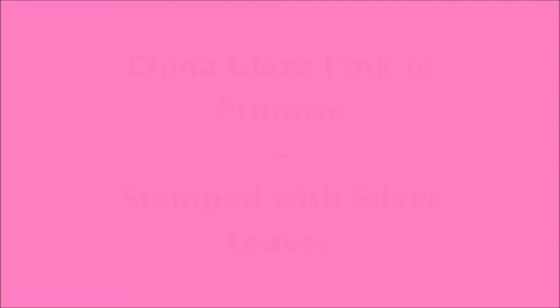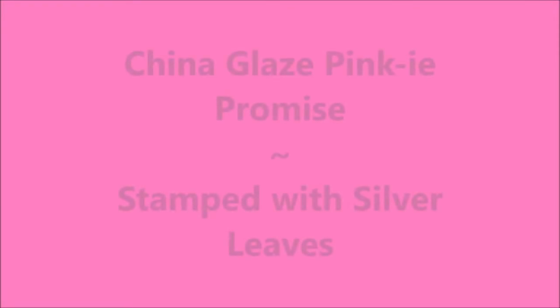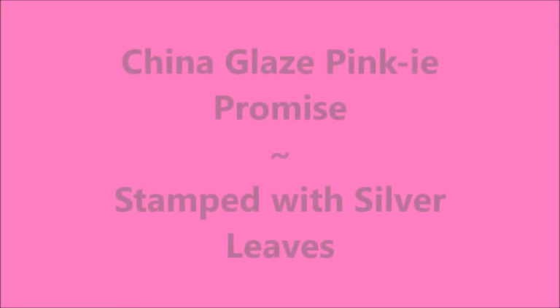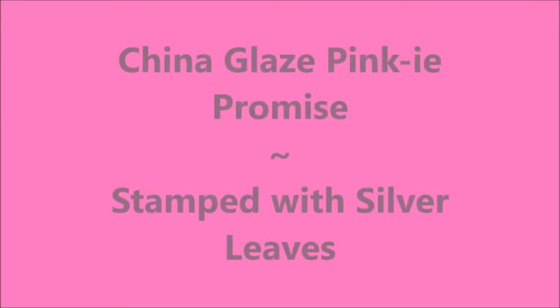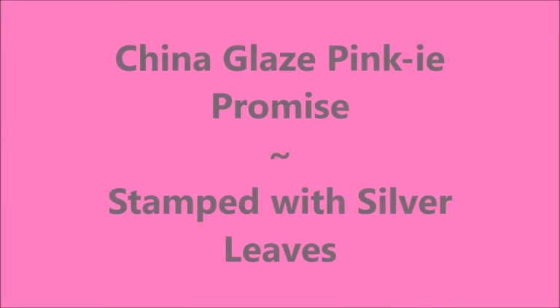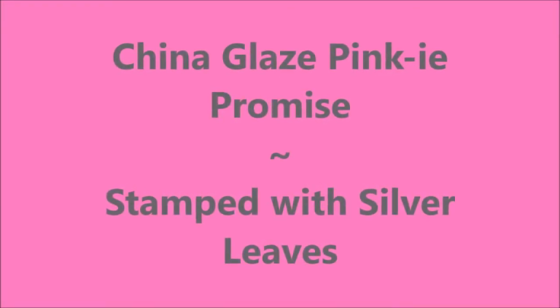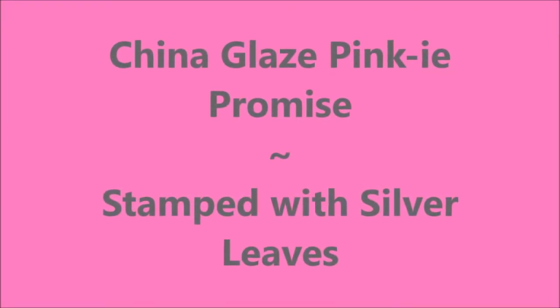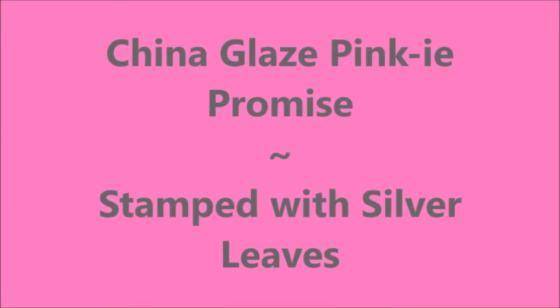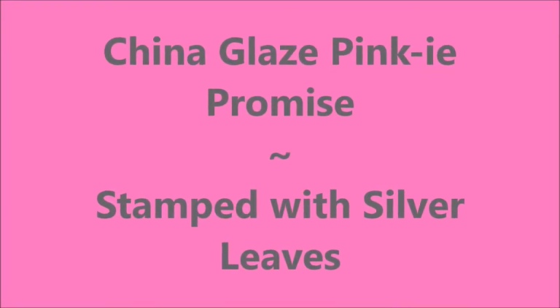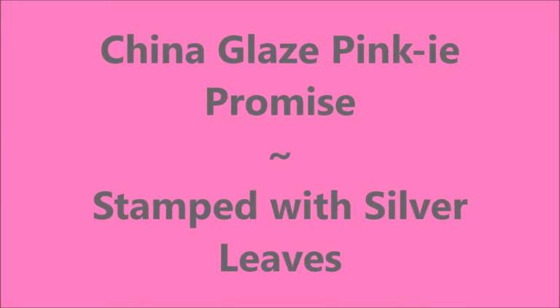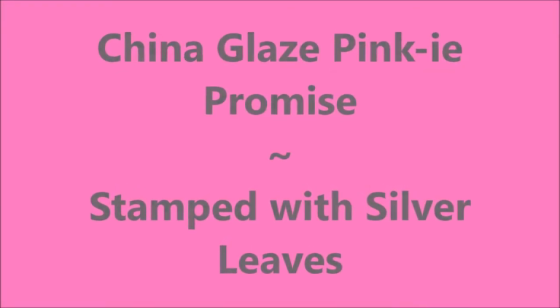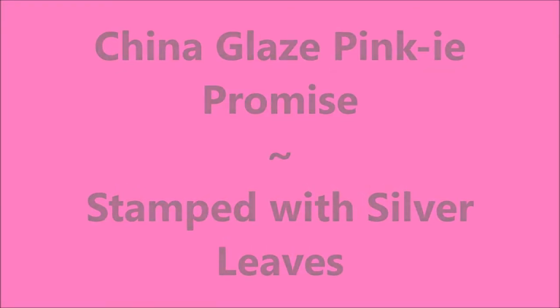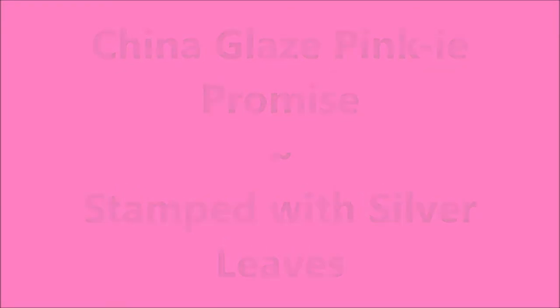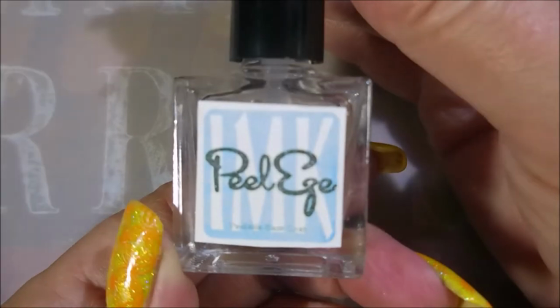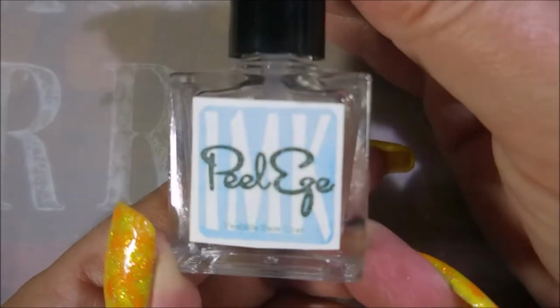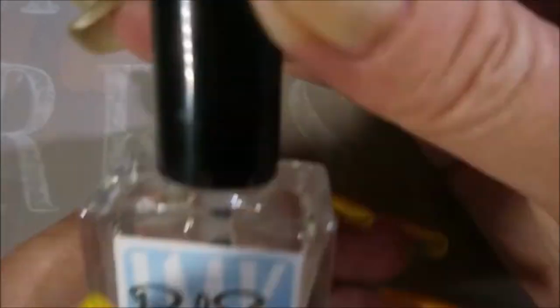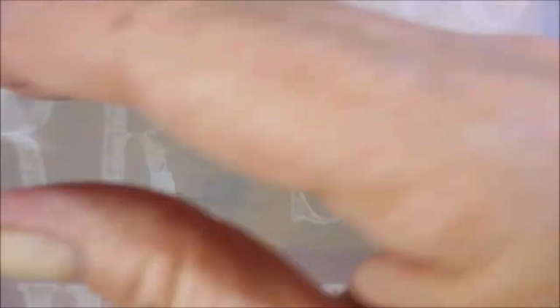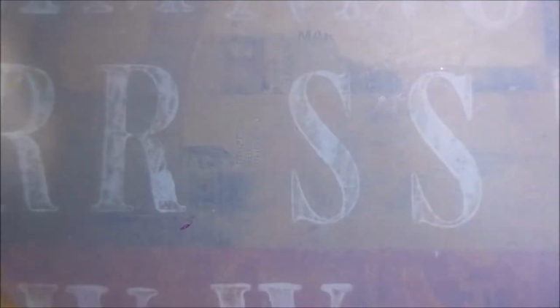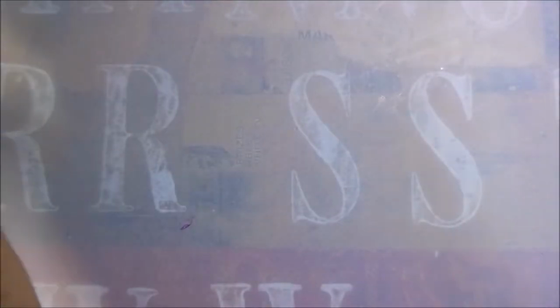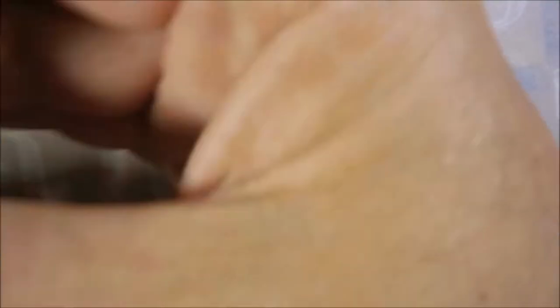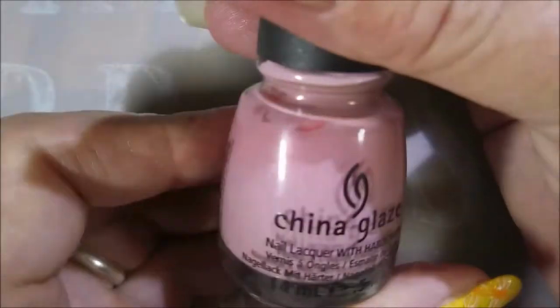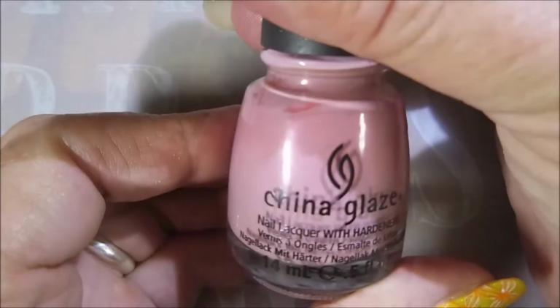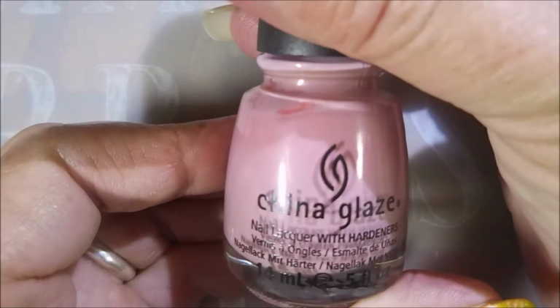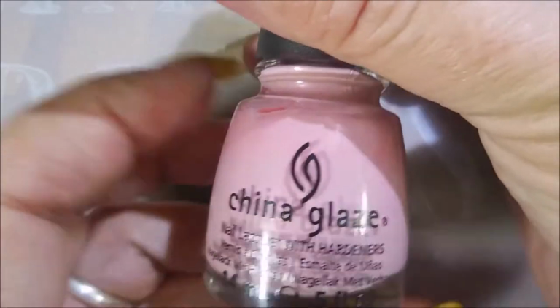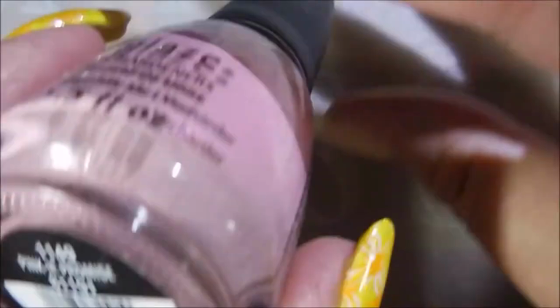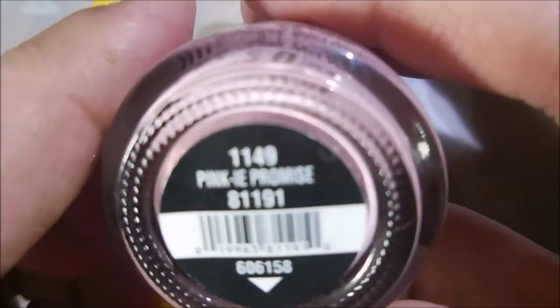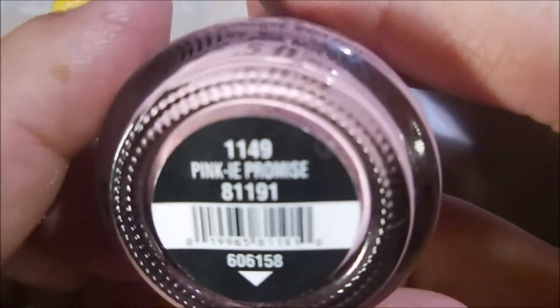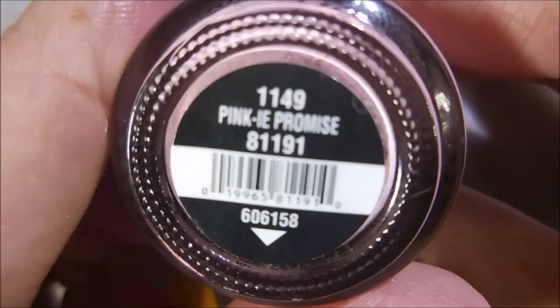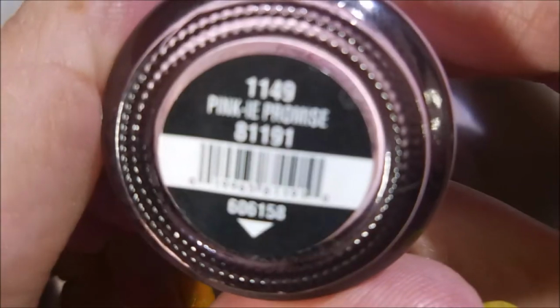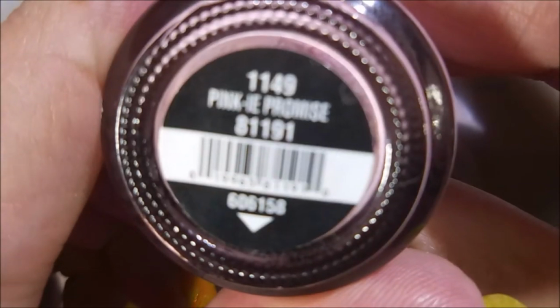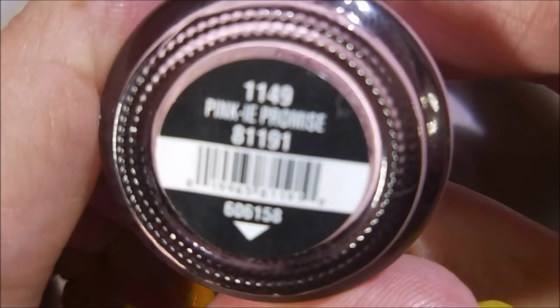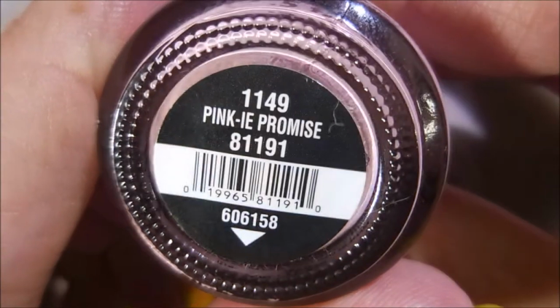Hello my friend, welcome to my channel. Today I've got China Glaze Pinky Promise. I'm going to stamp silver leaves on it. I'll start it off with Peel Ease as my base coat, and here is China Glaze Pinky Promise.